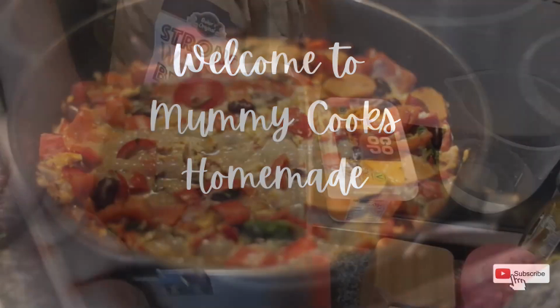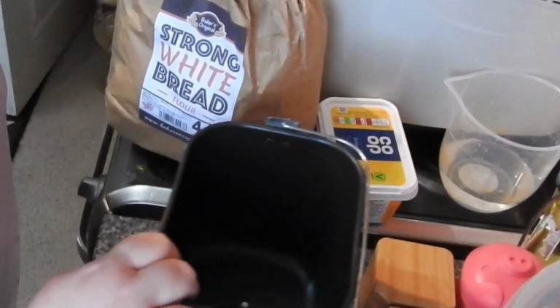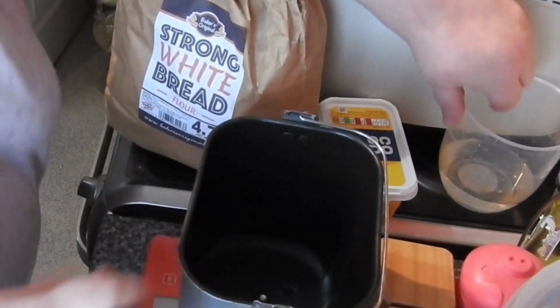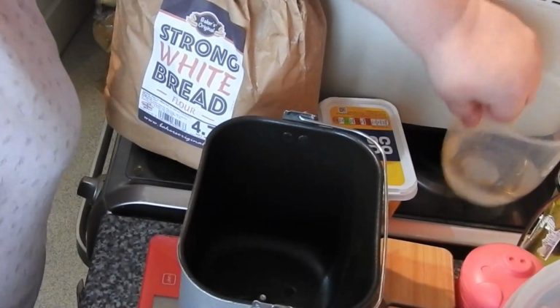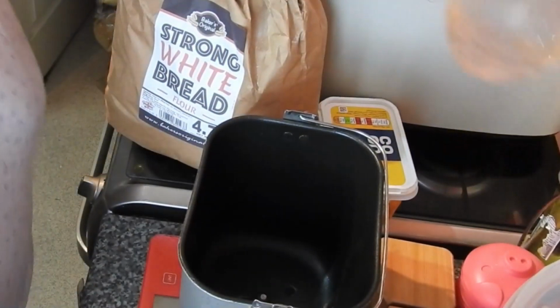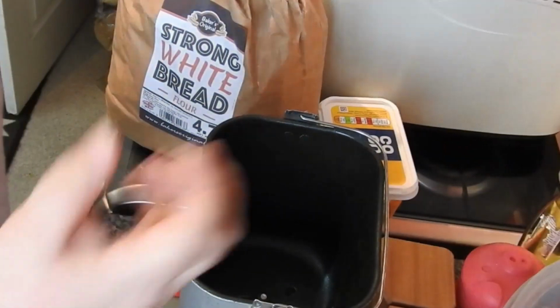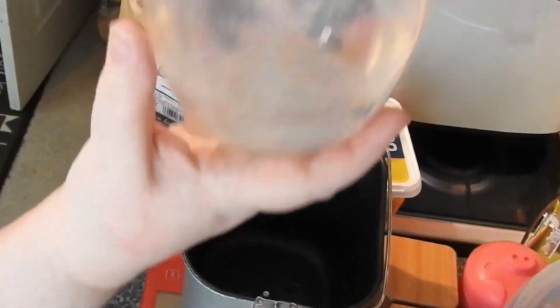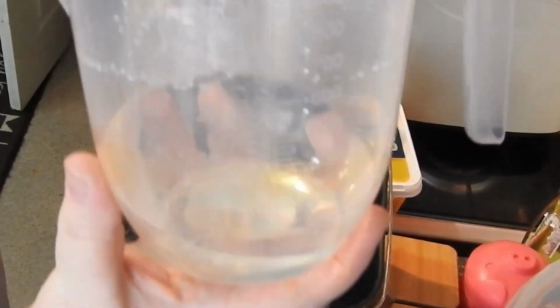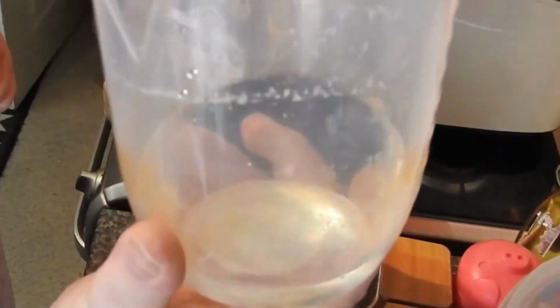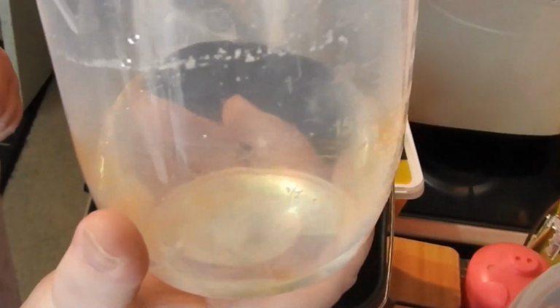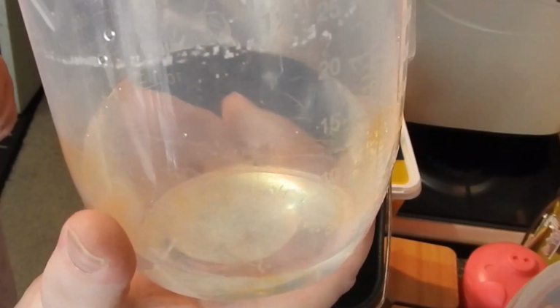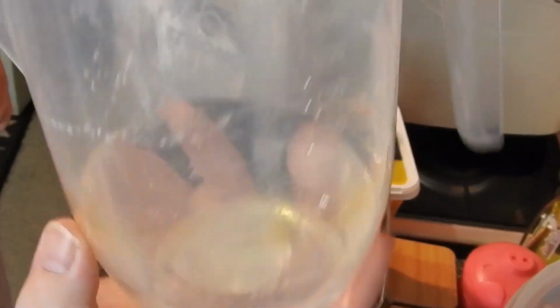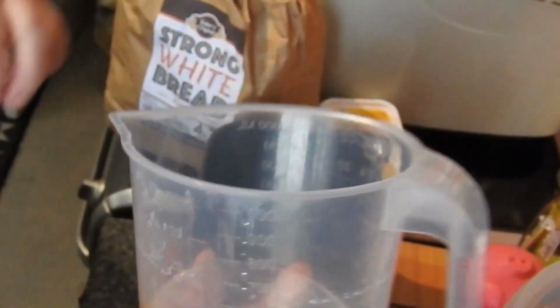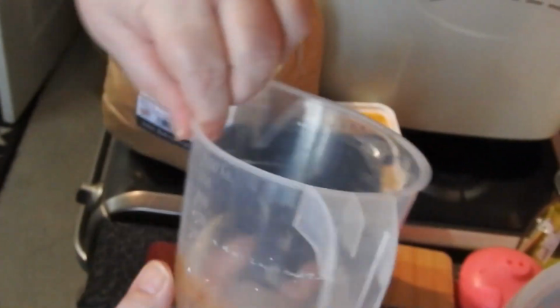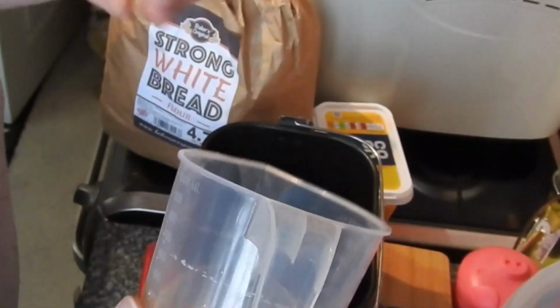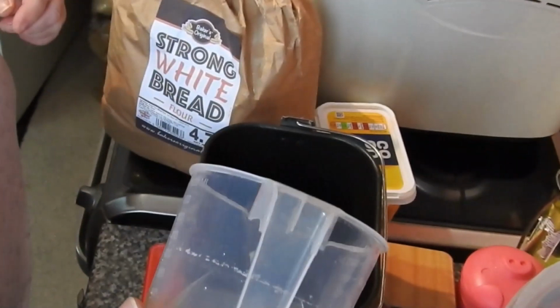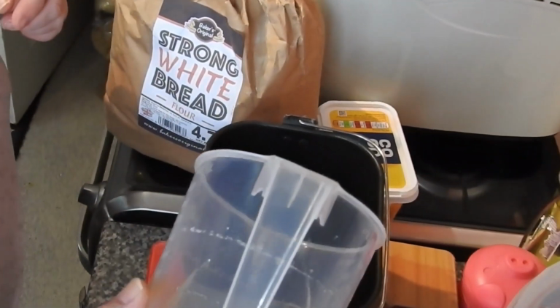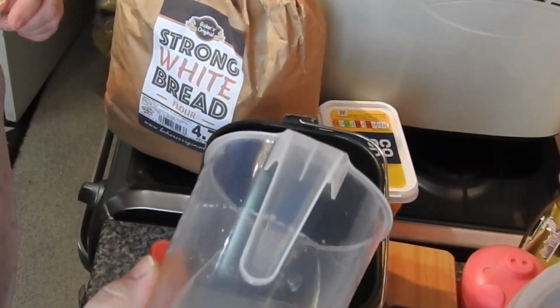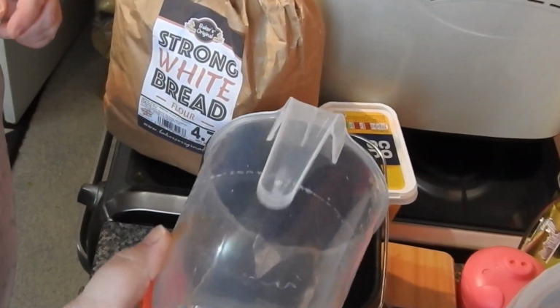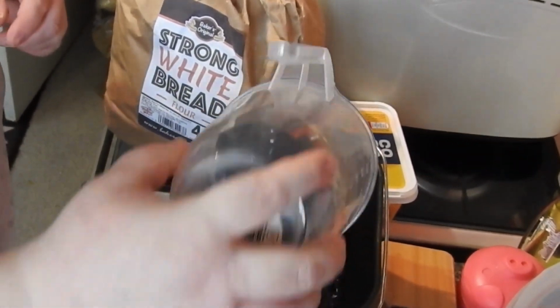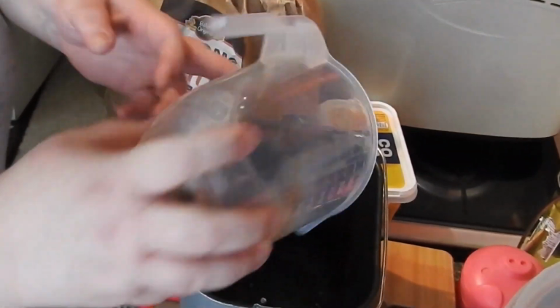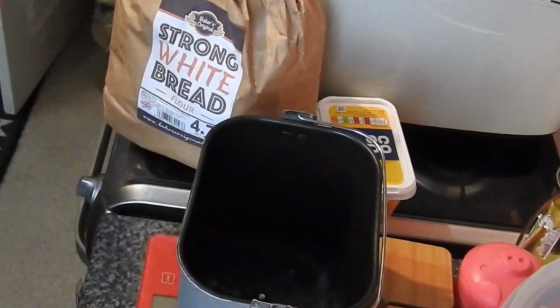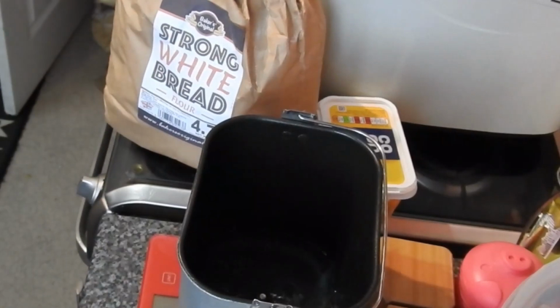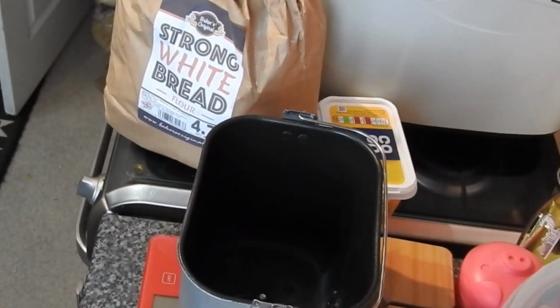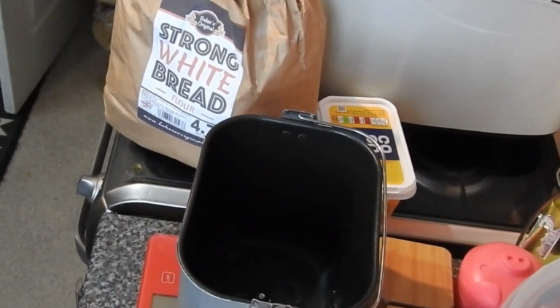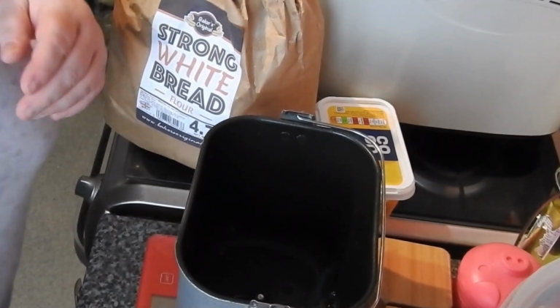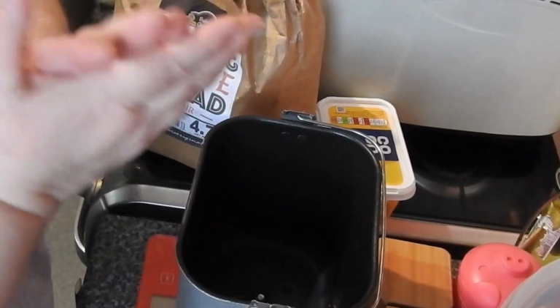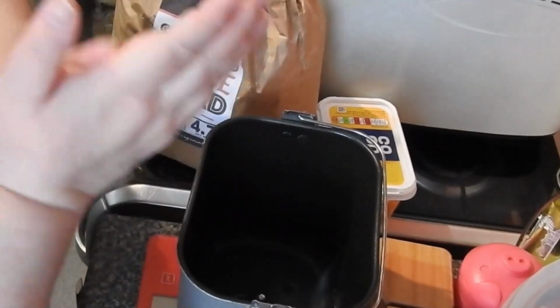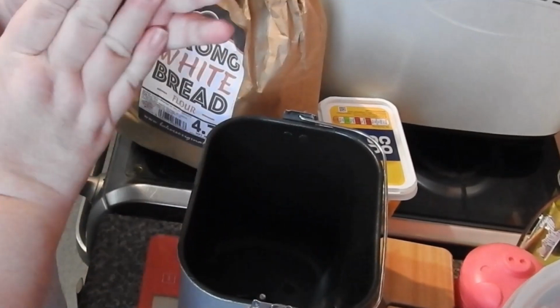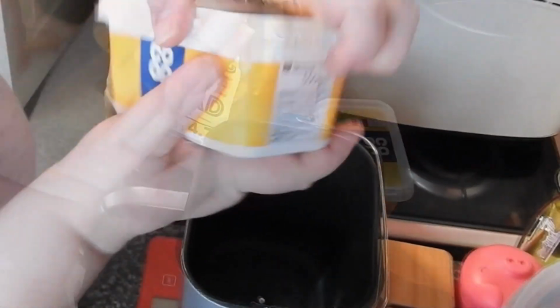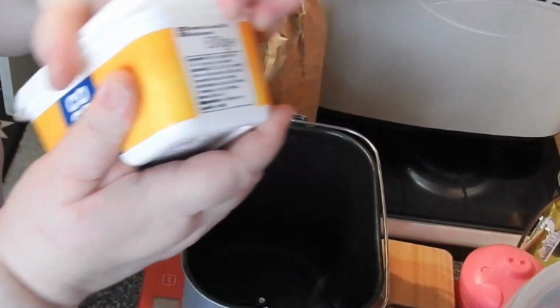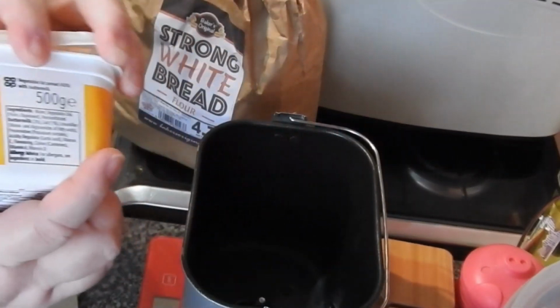Hi guys and welcome back to Mommy Cooked Homemade. This is the second episode in the bread series. We have two breads today — a poppy seed loaf and a seeded loaf.